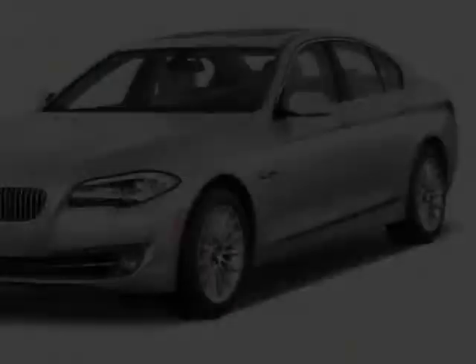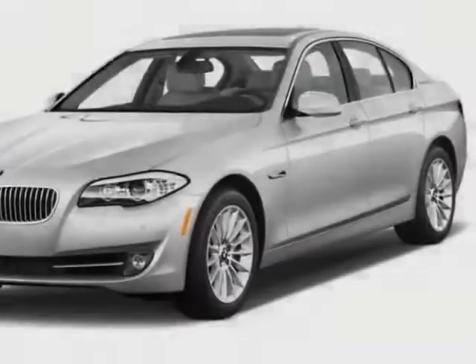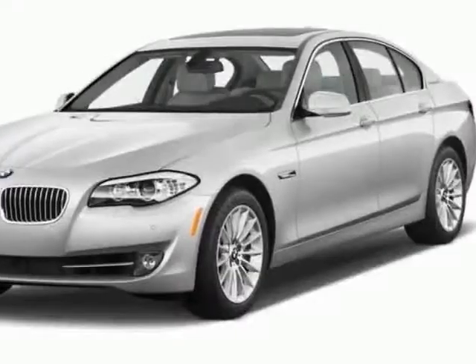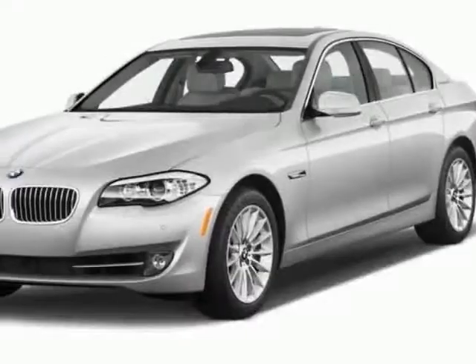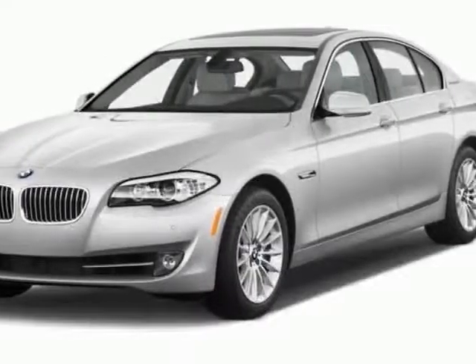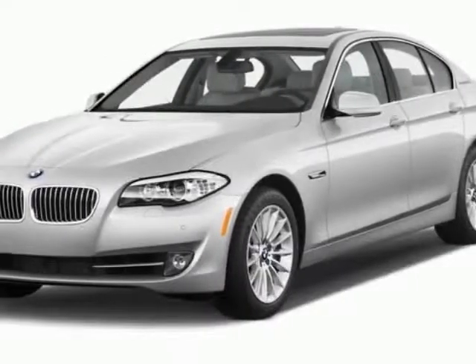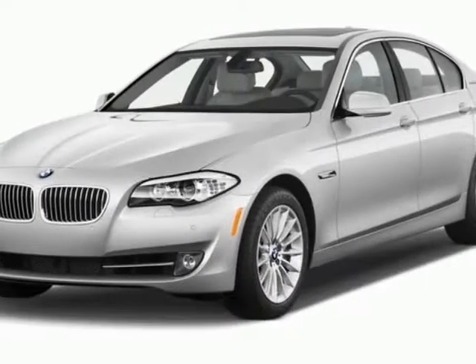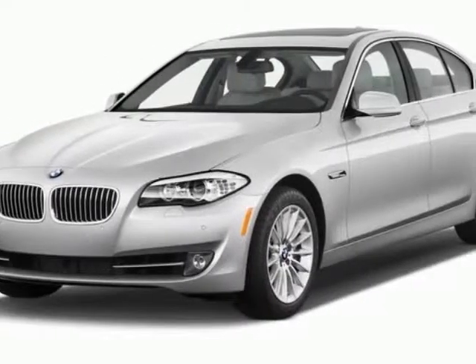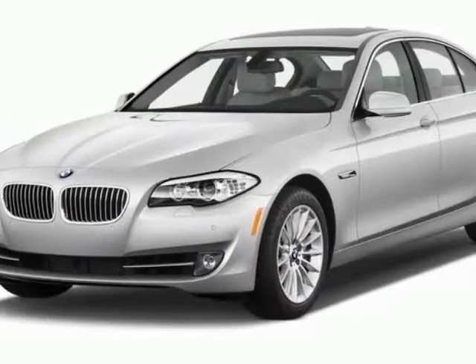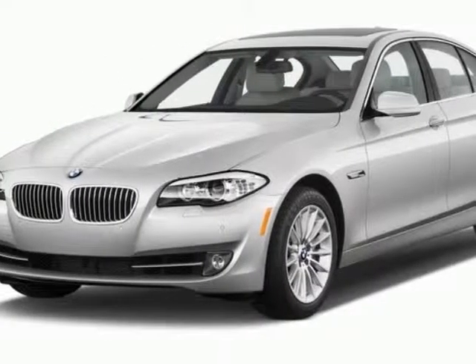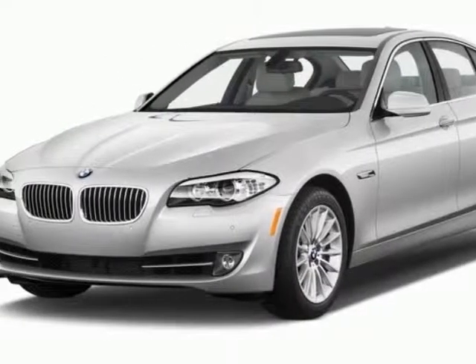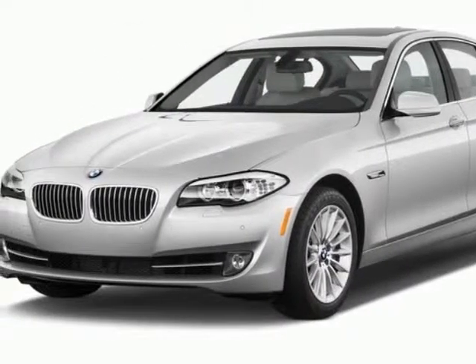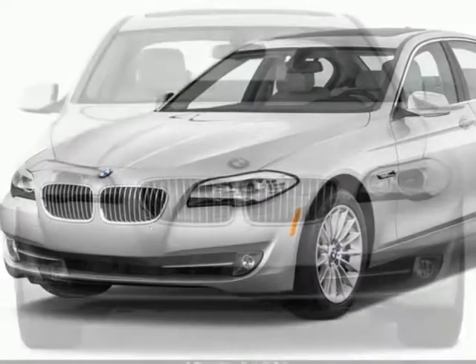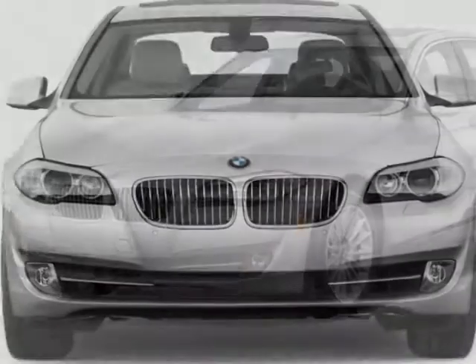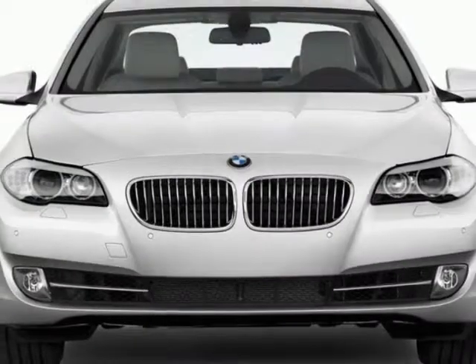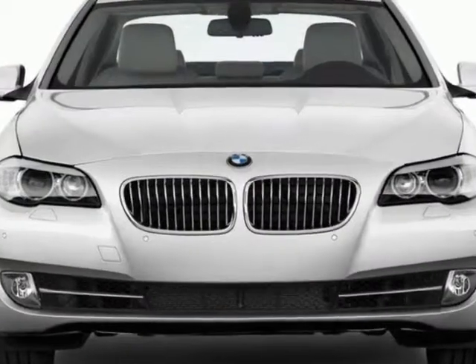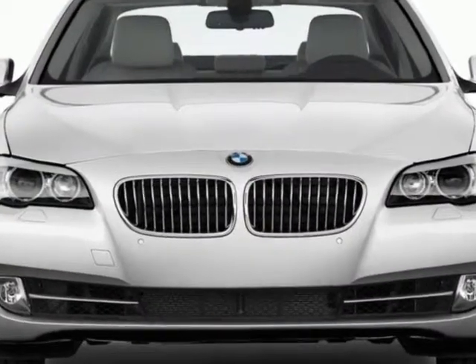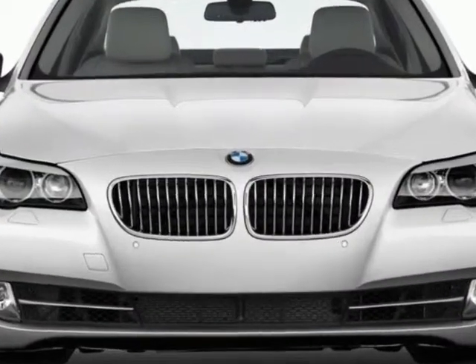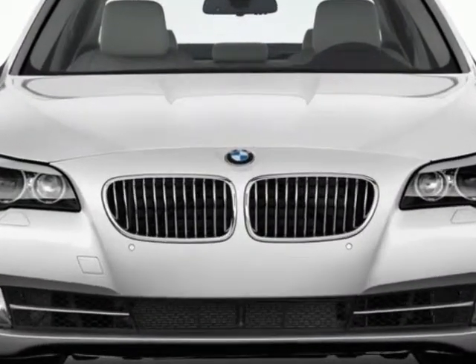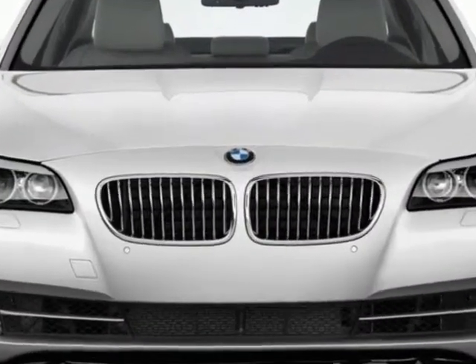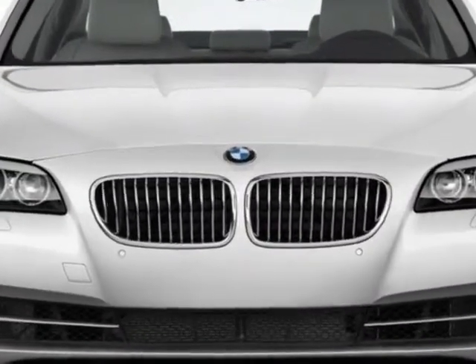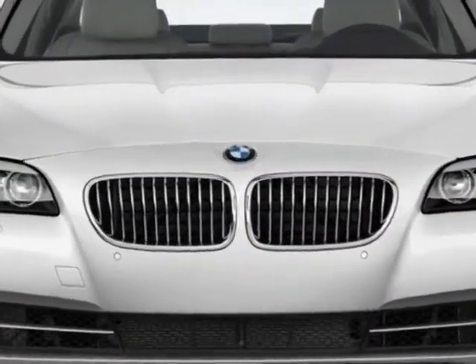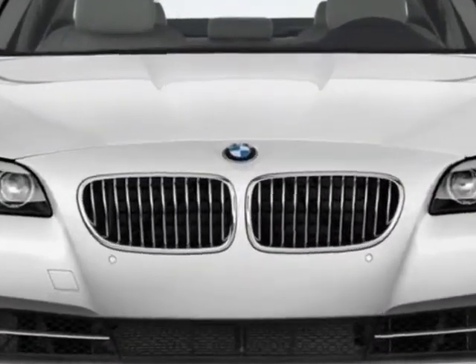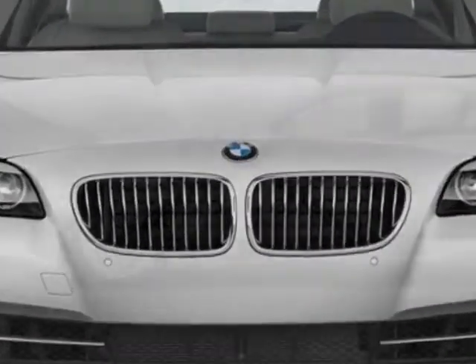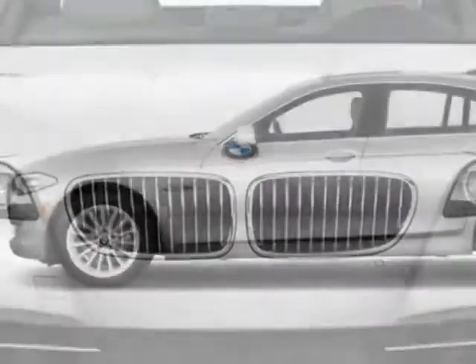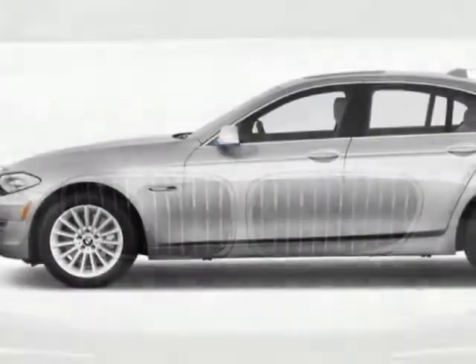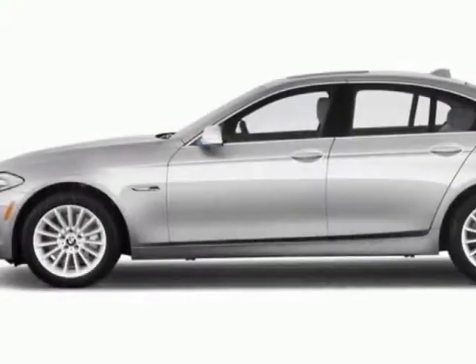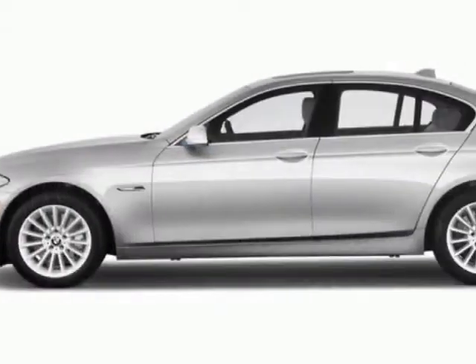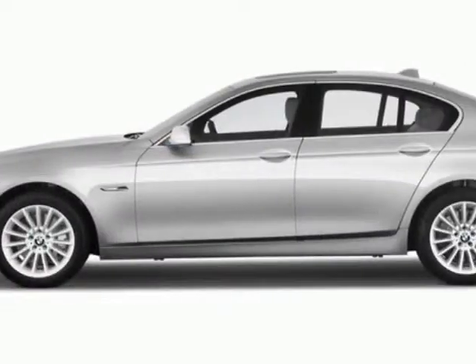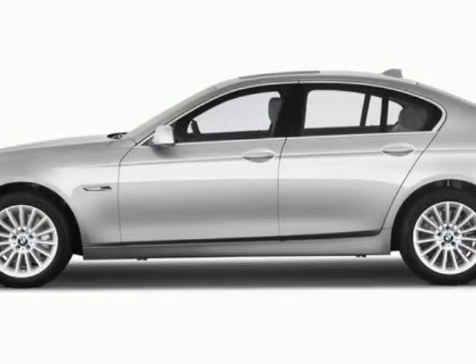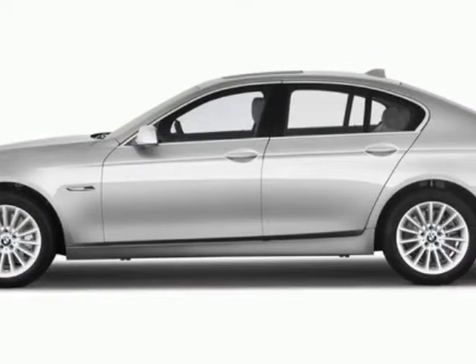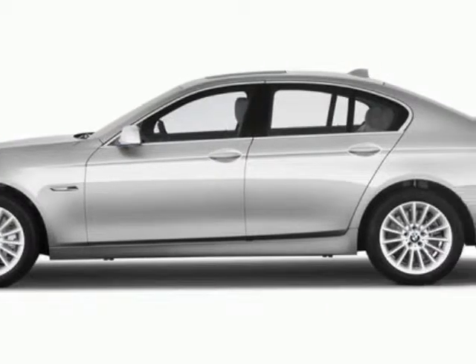Come take a look at this new 2013 BMW 5 Series. This 5 Series boasts a 2.0 litre engine and has an unspecified transmission.